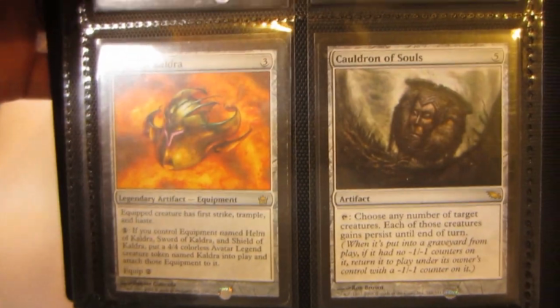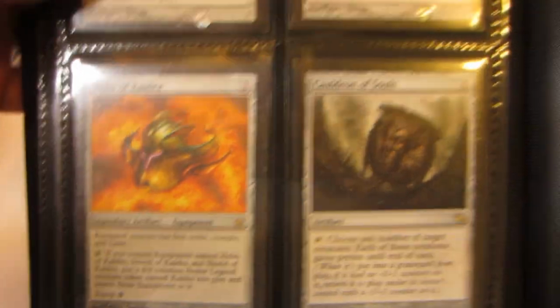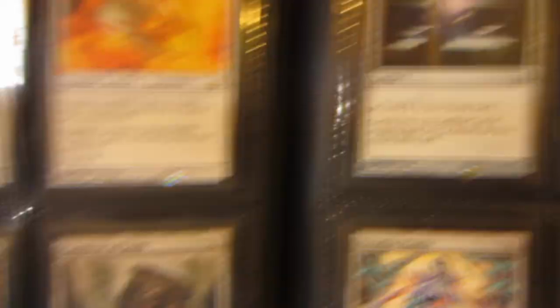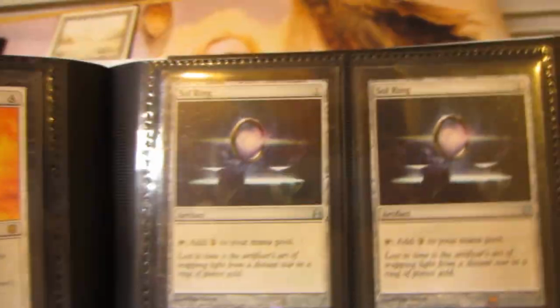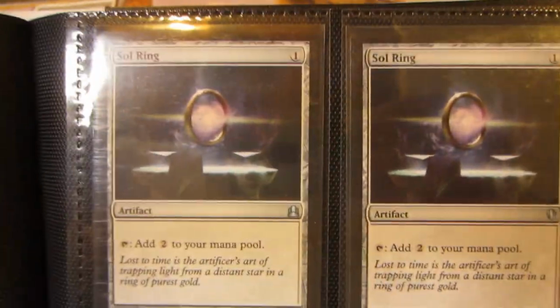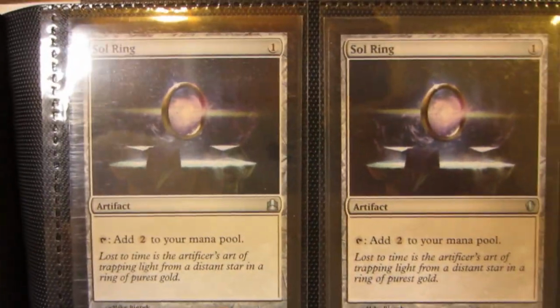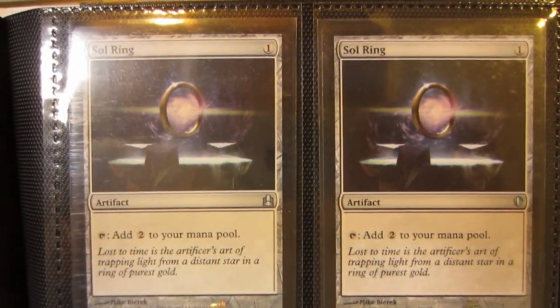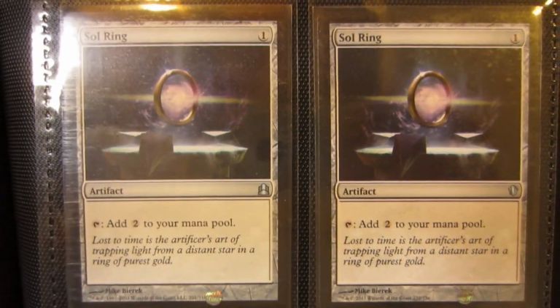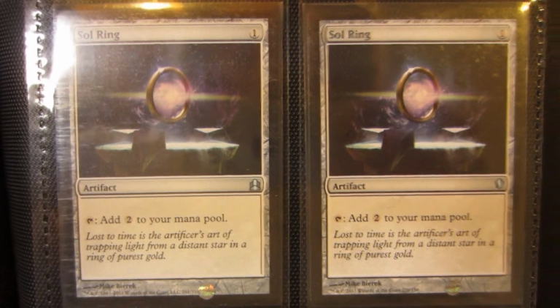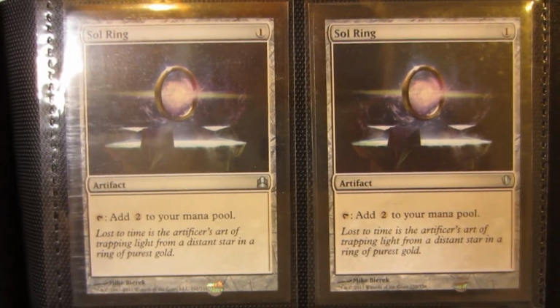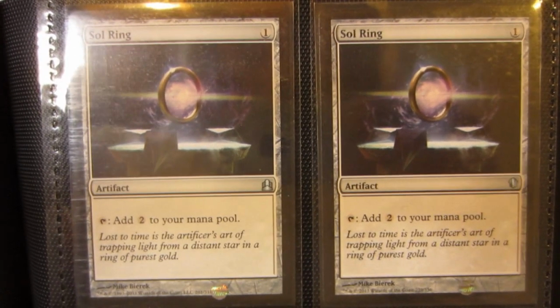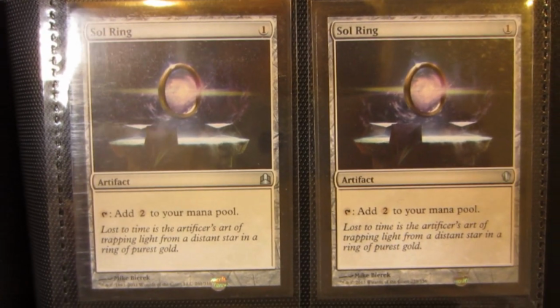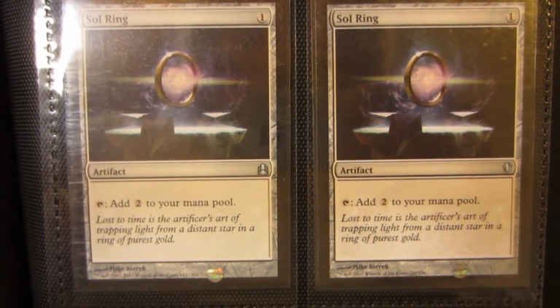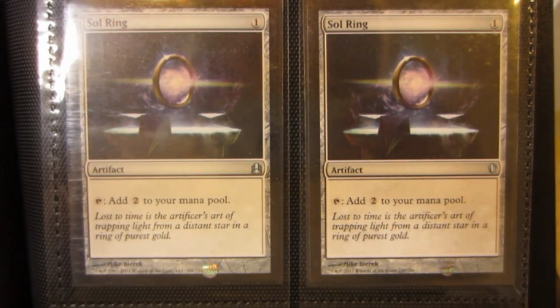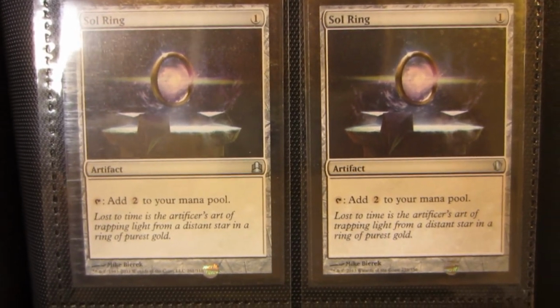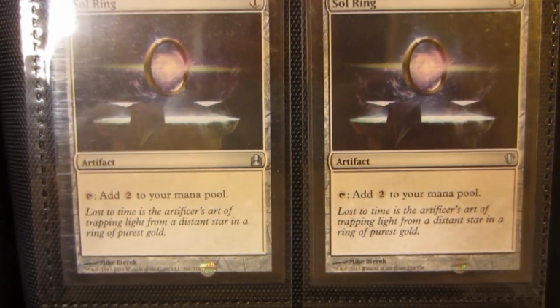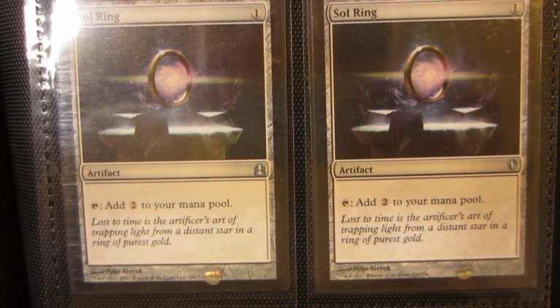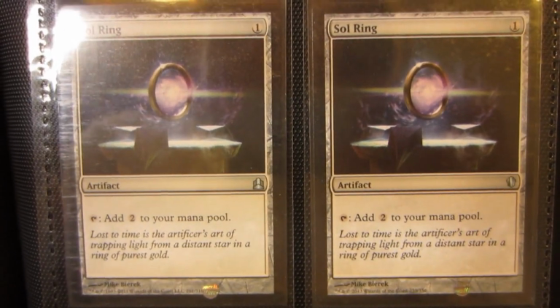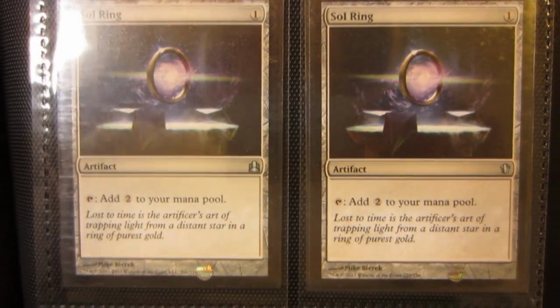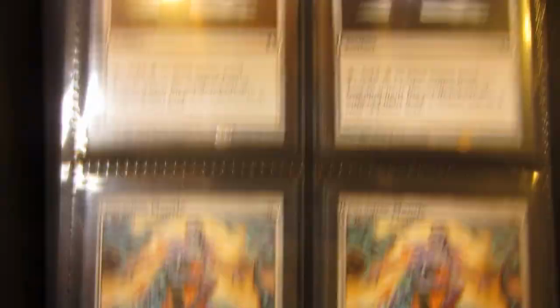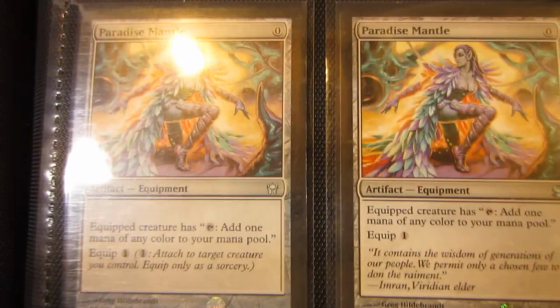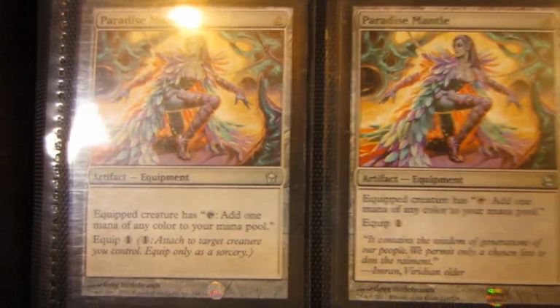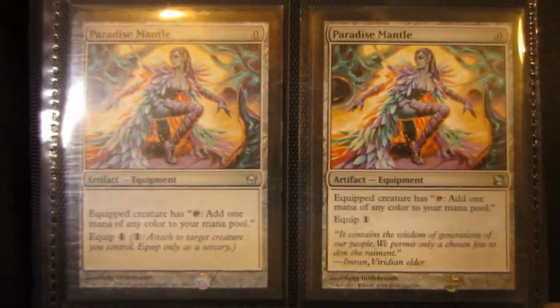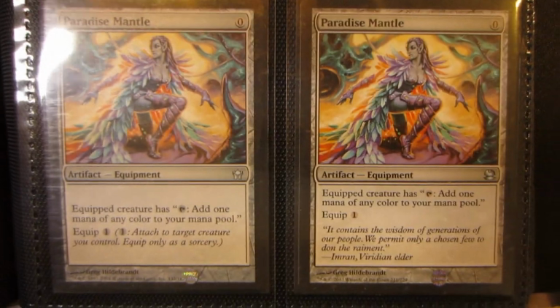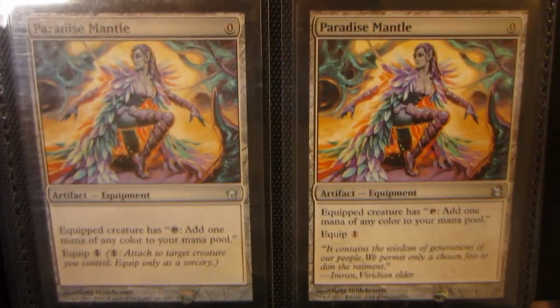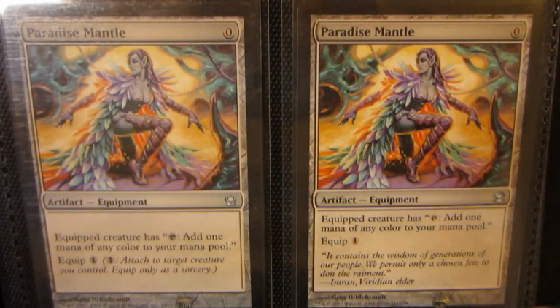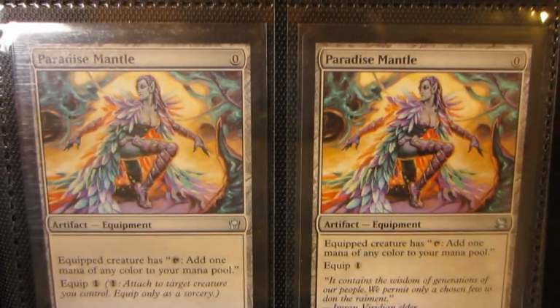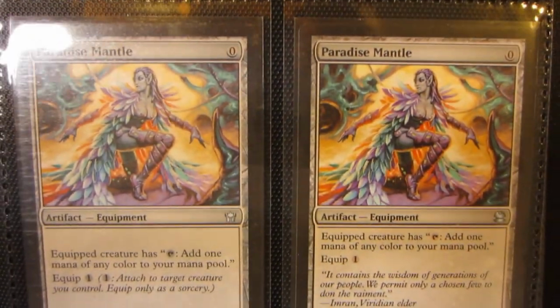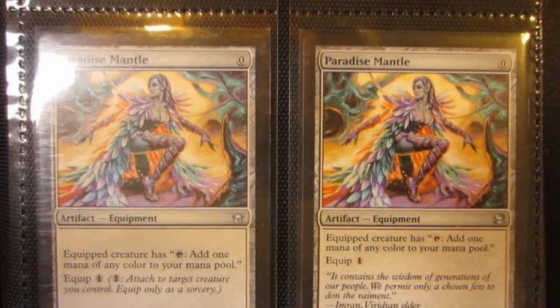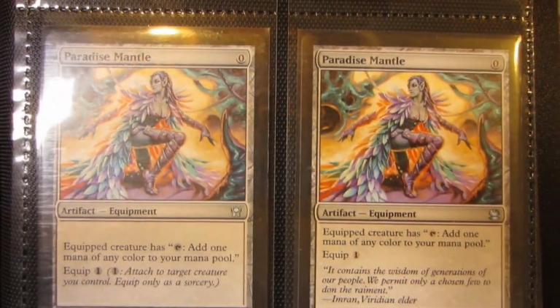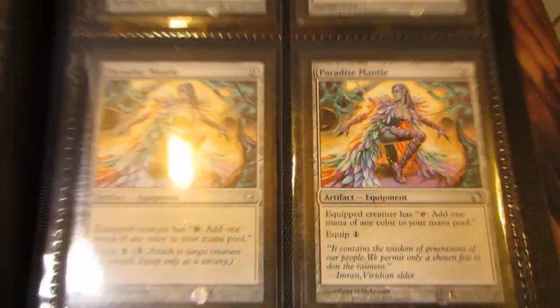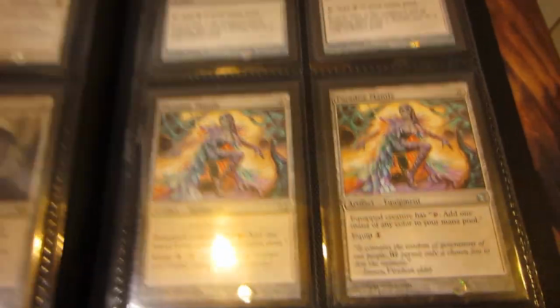And the Helm of Kaldra is MP. Cauldron of Souls. Here's two Sol Rings — one from Commander 2011, one from Commander 2013 — and two Paradise Mantles, one from 5th Dawn and one from Modern Masters.